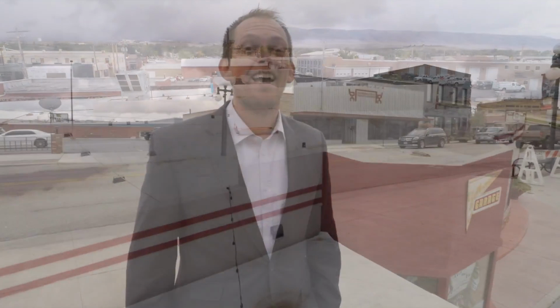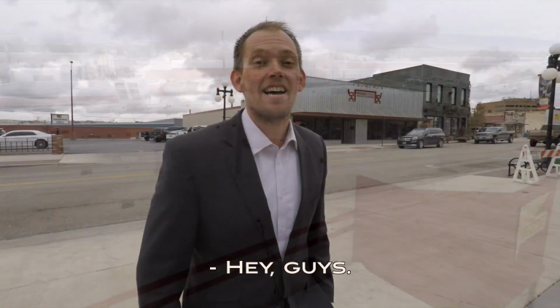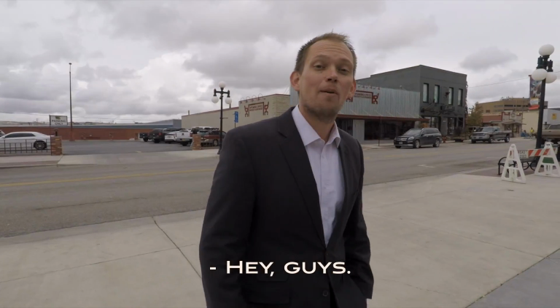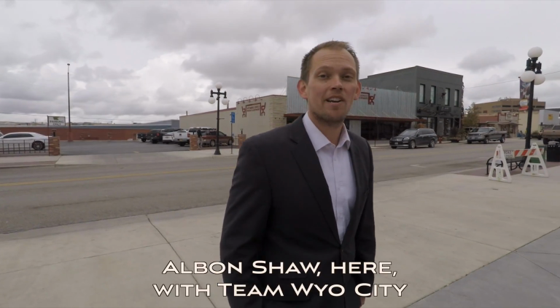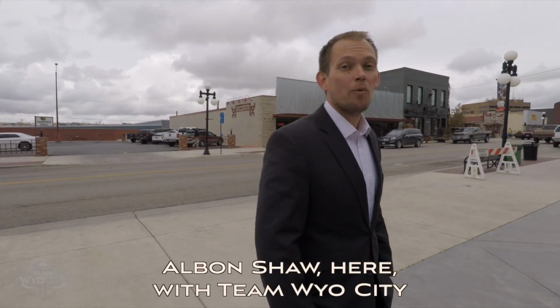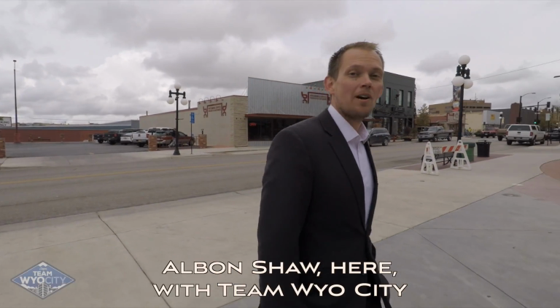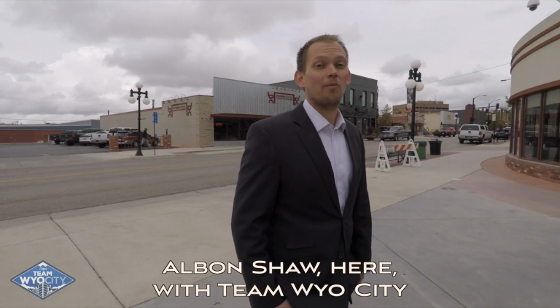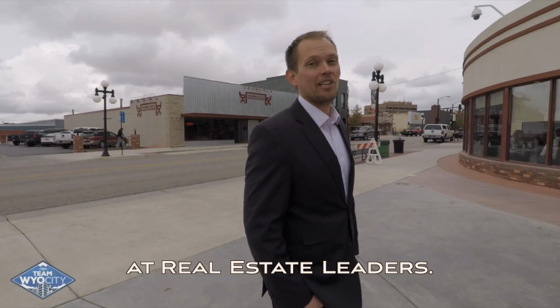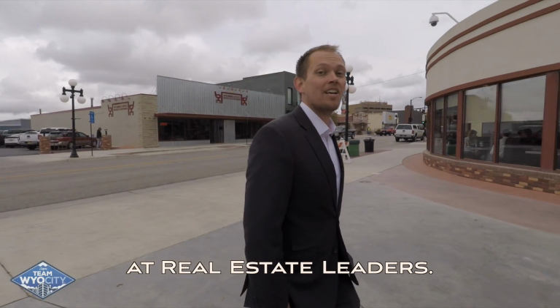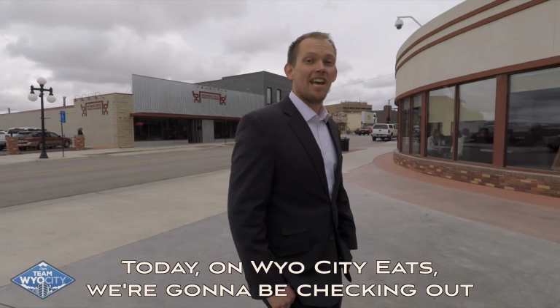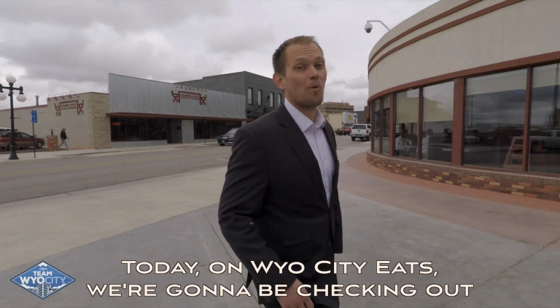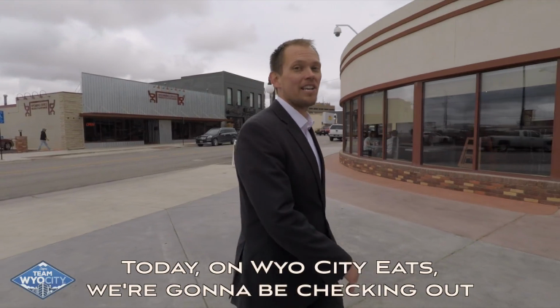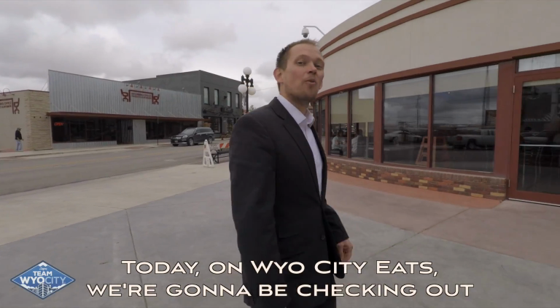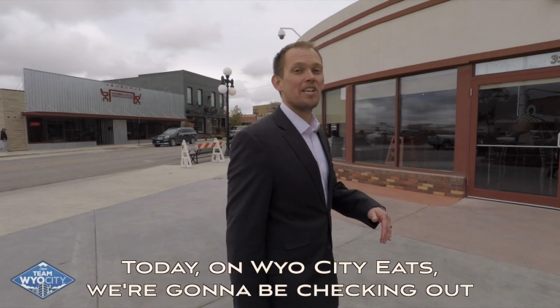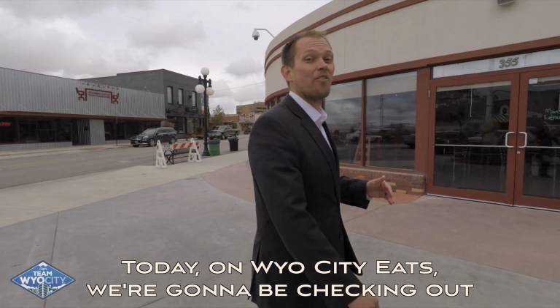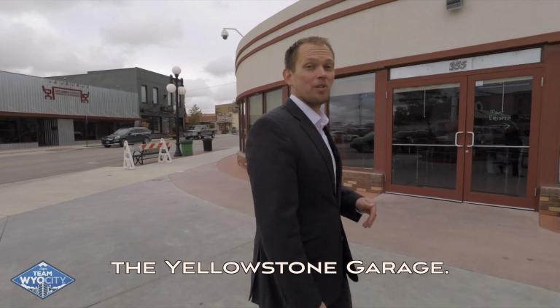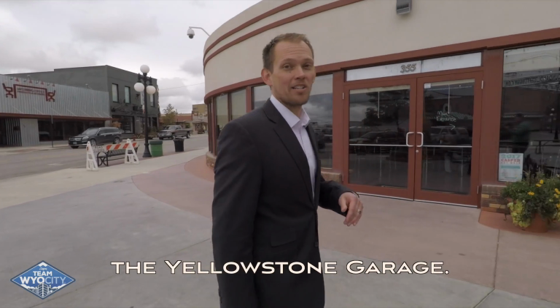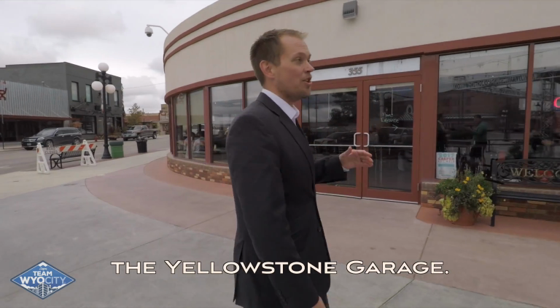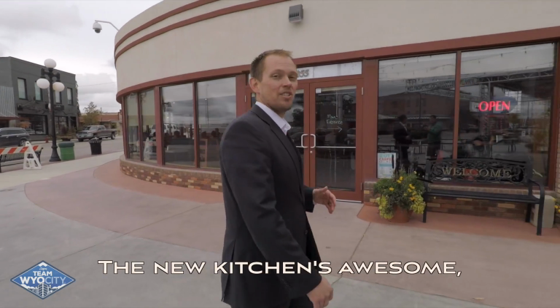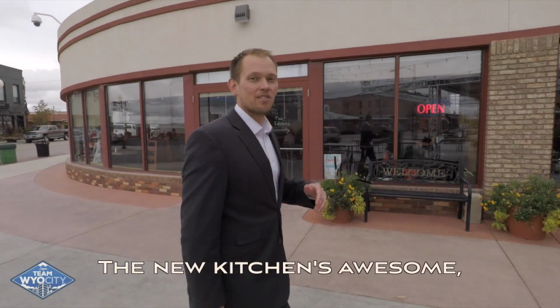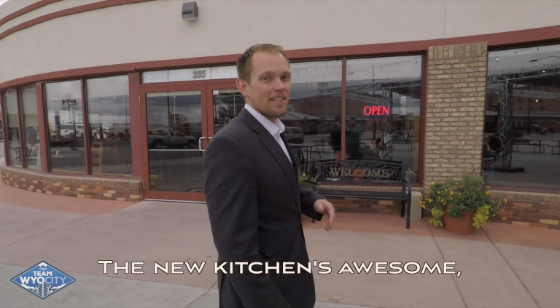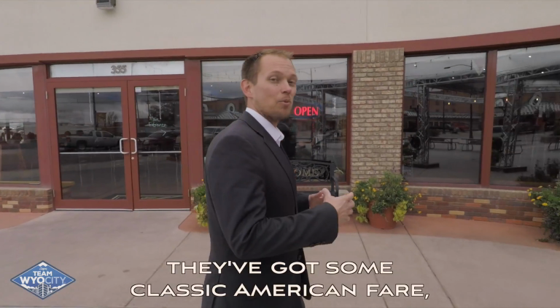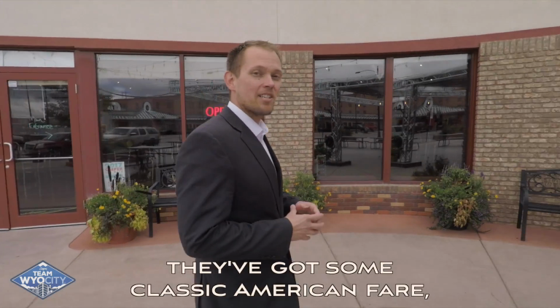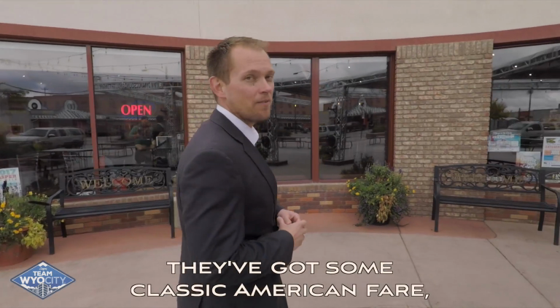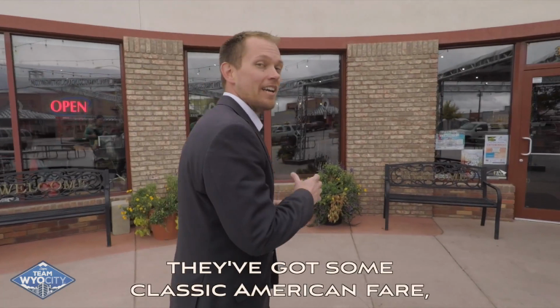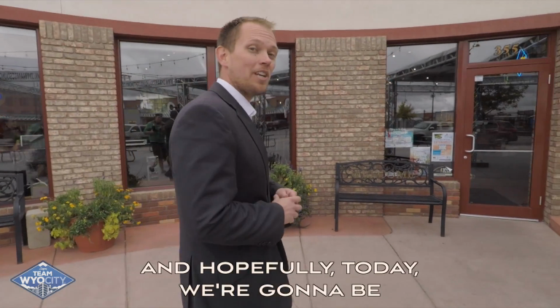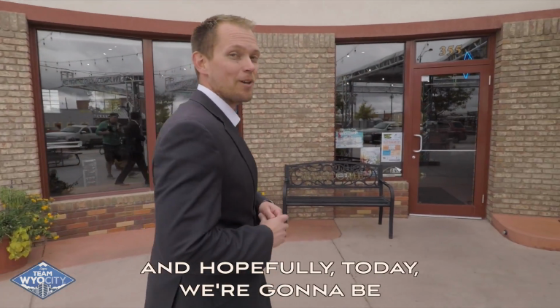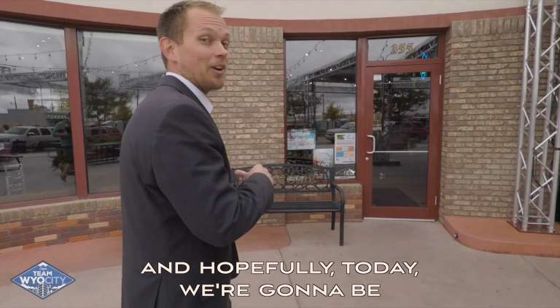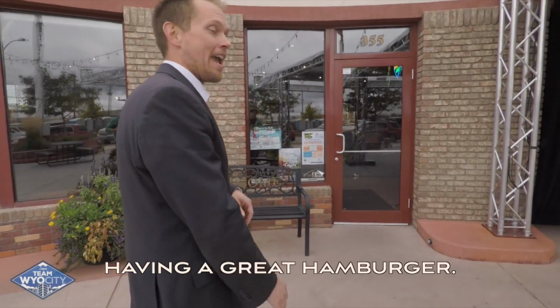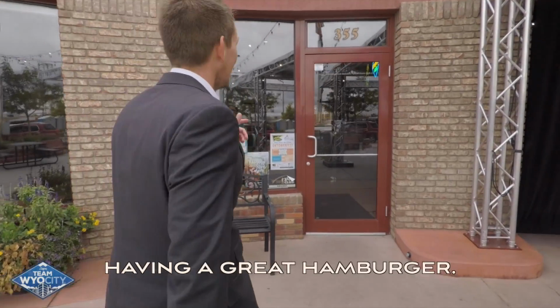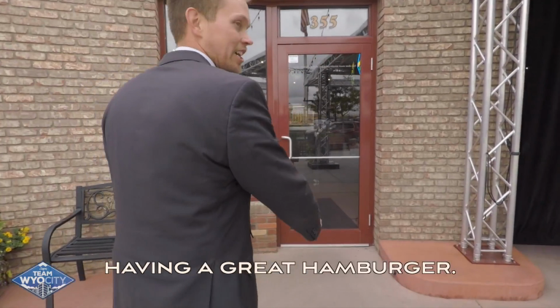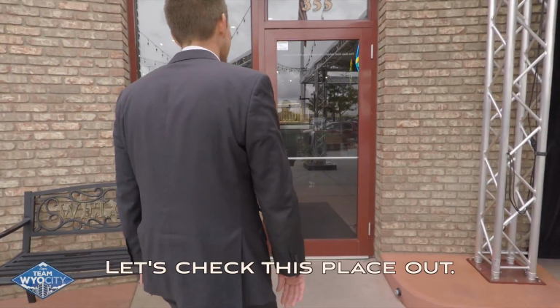Hey guys, Albin Shaw here with Team Wild City at Real Estate Leaders. Today on Wild City Eats, we're going to be checking out Yellowstone Garage. The new kitchen is awesome. We've got some classic American fare and hopefully today we're going to be having a great hamburger. Let's check this place out.